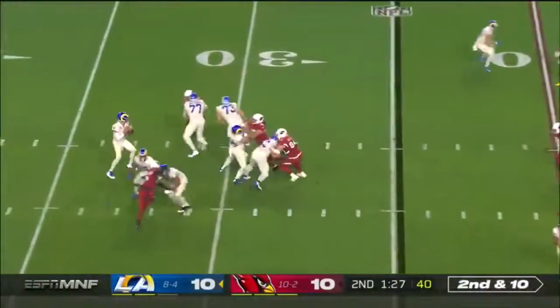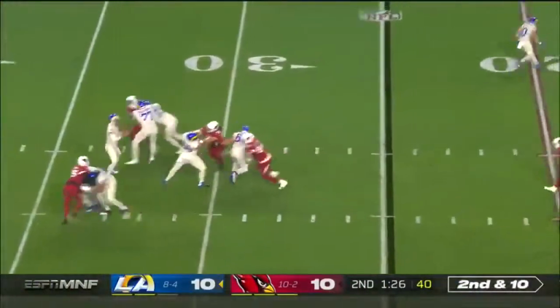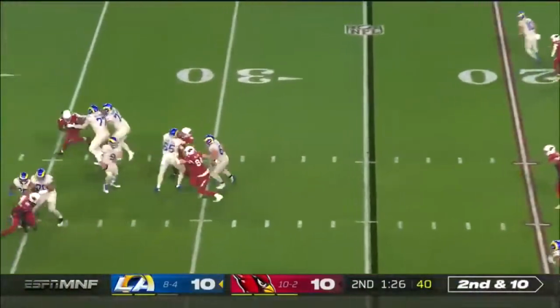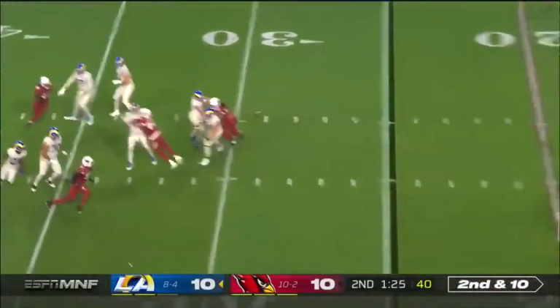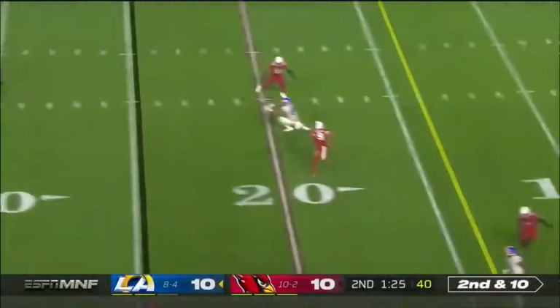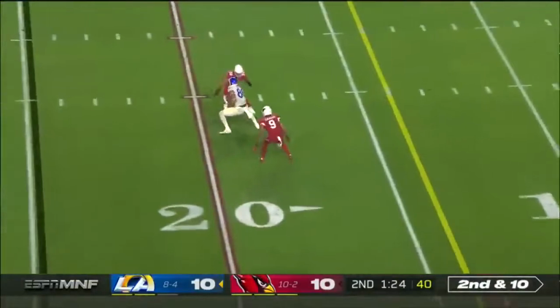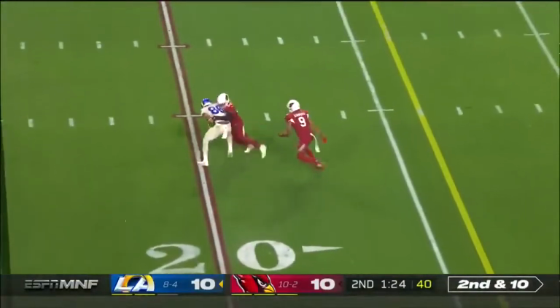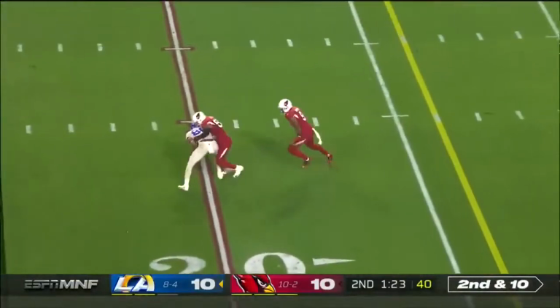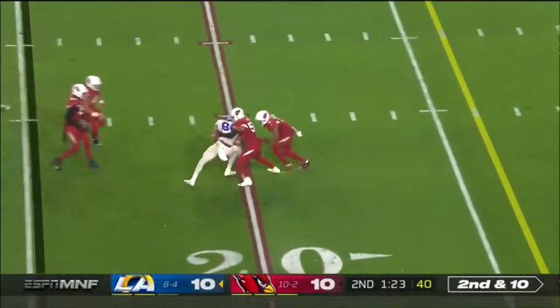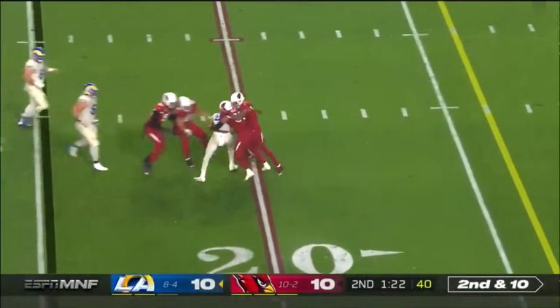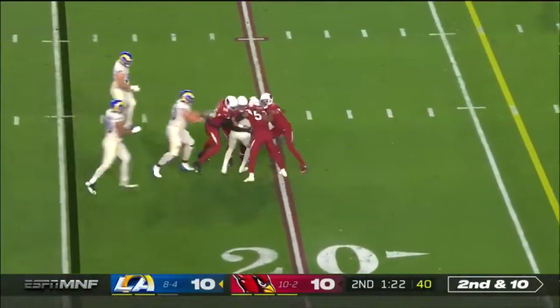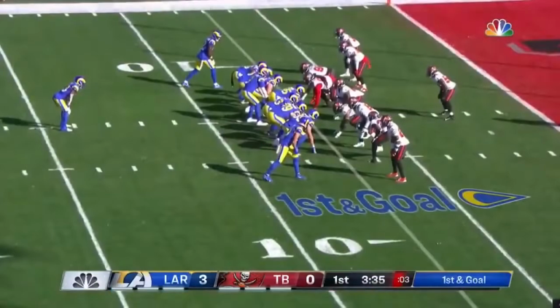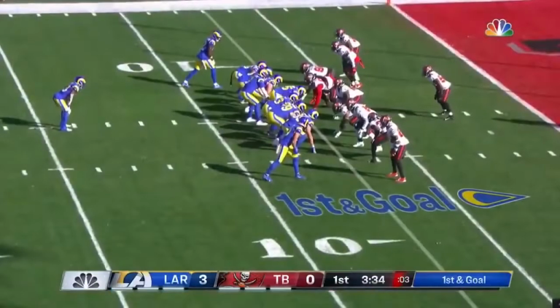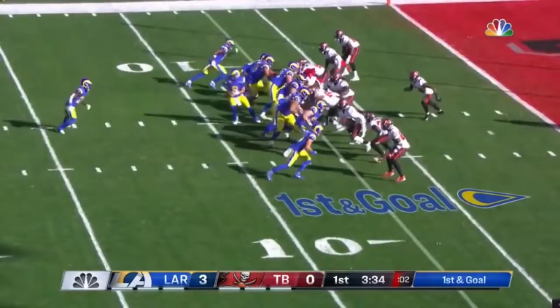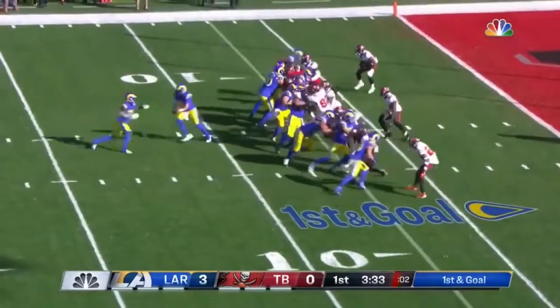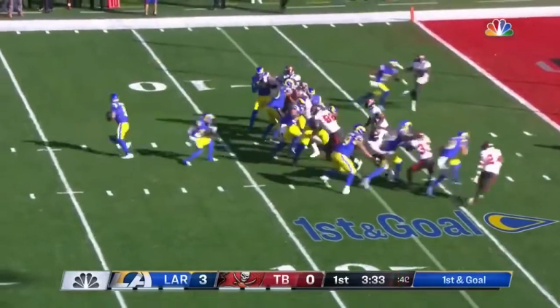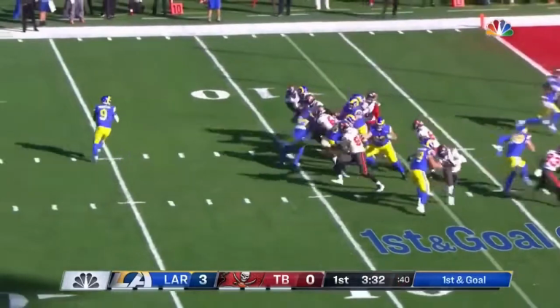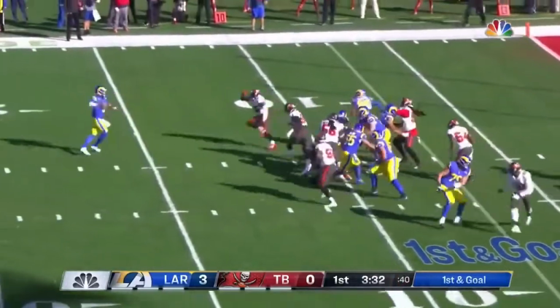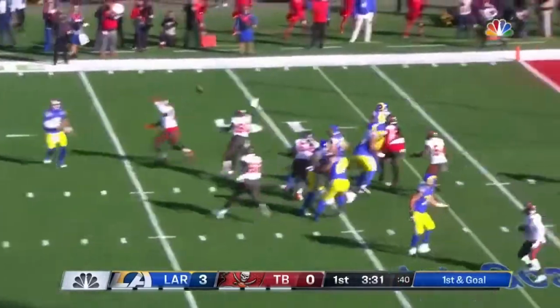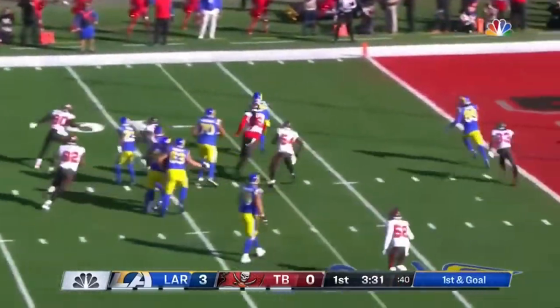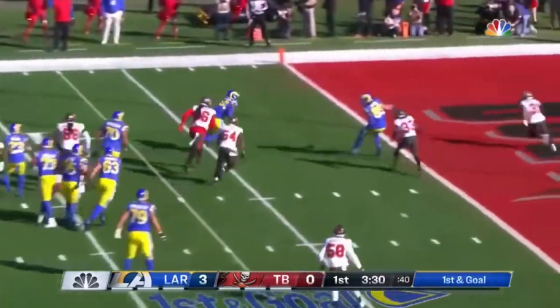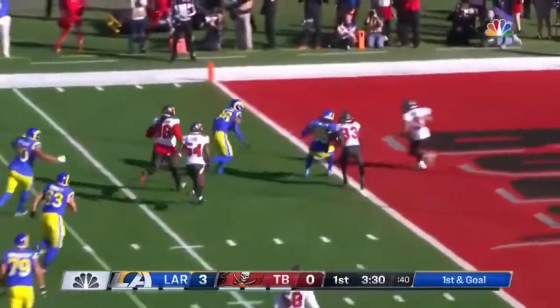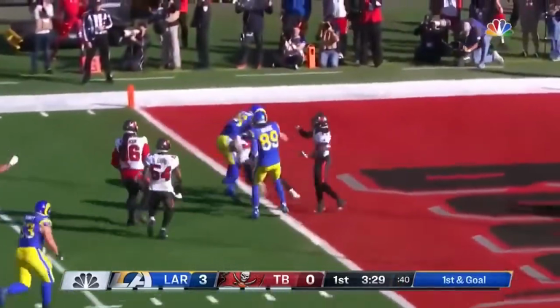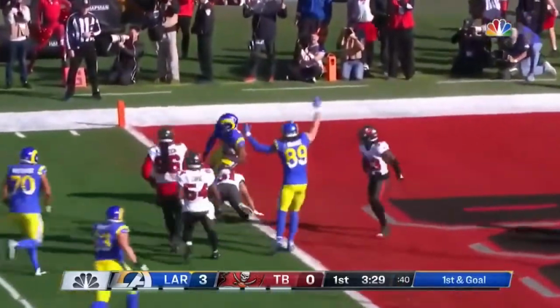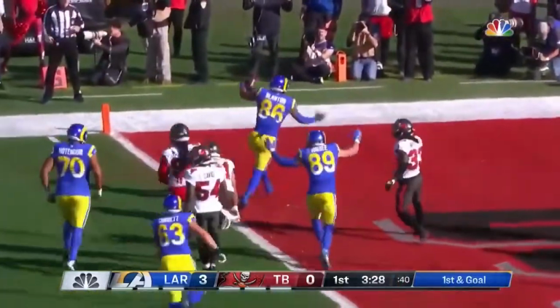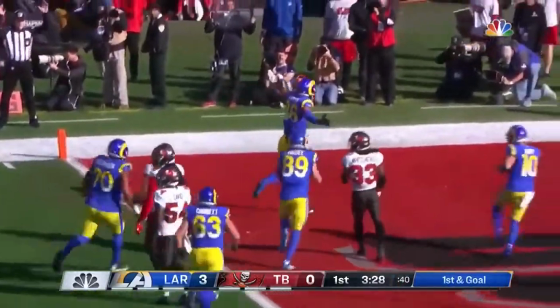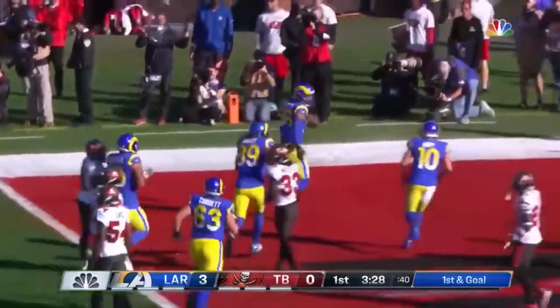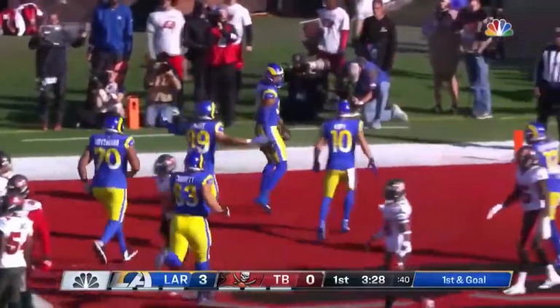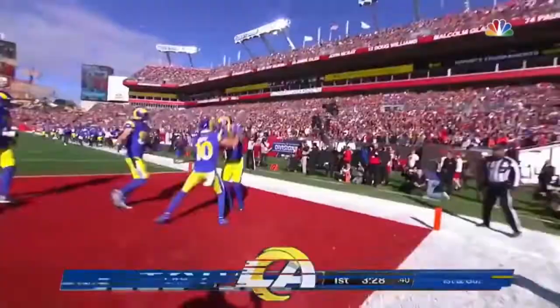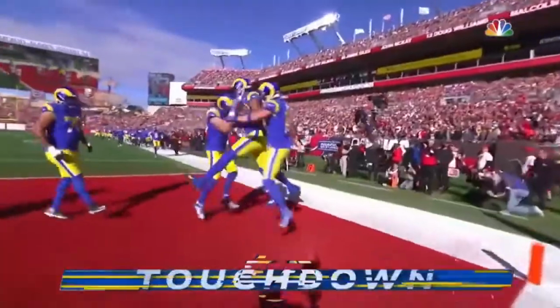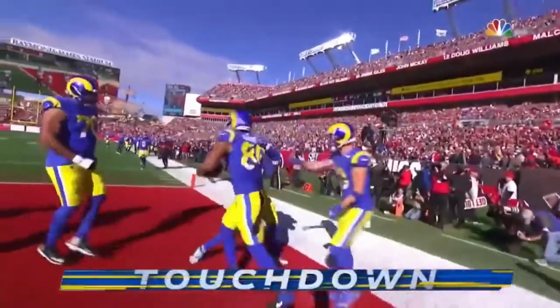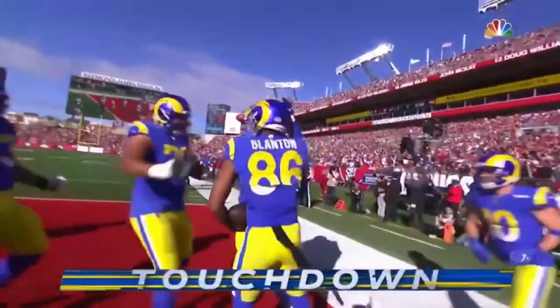Second down and ten. No-look pass is complete. A roll, a throw, and a touchdown — Kendall Blanton.